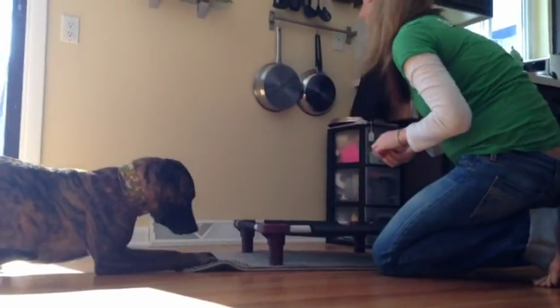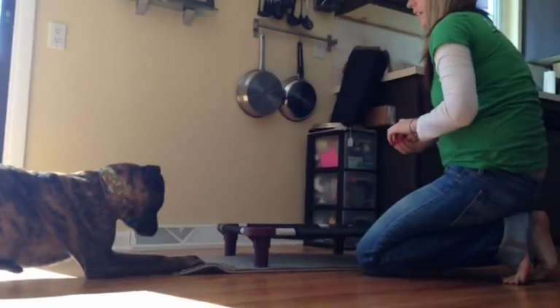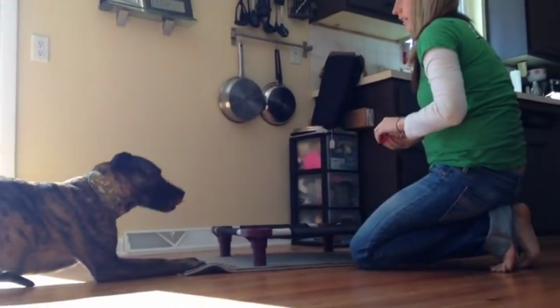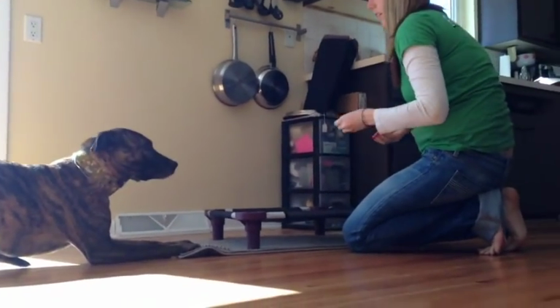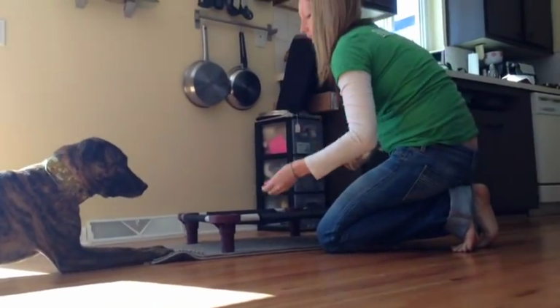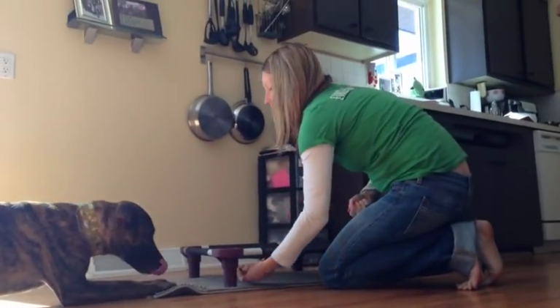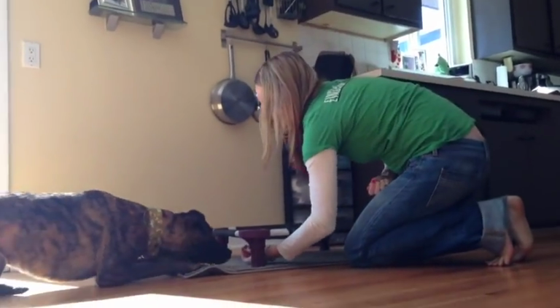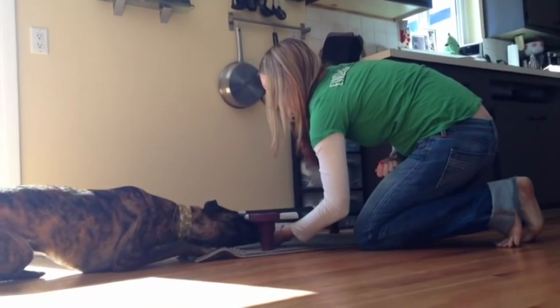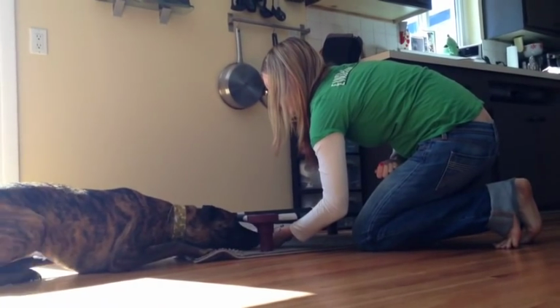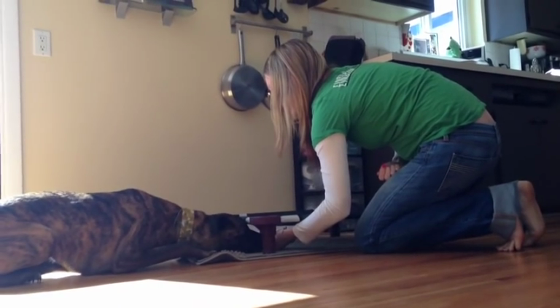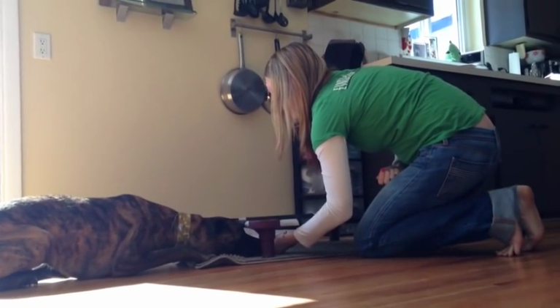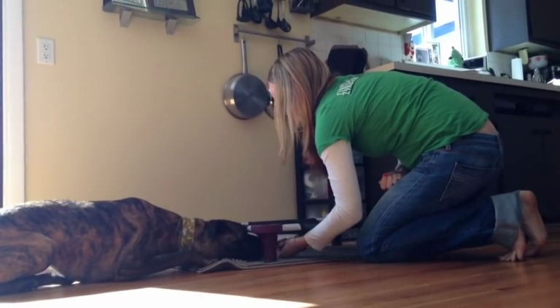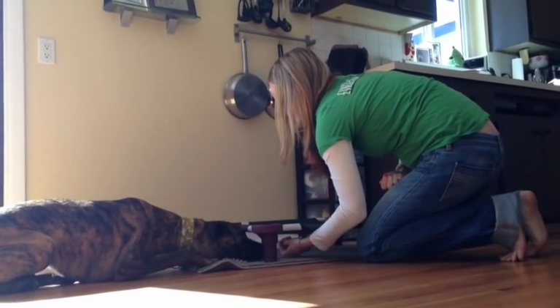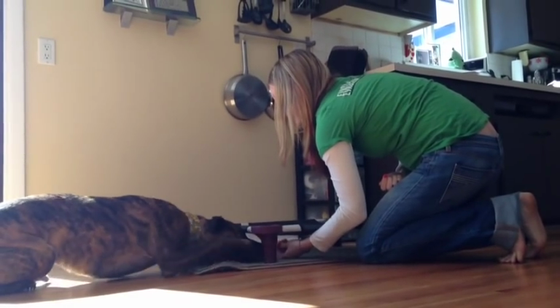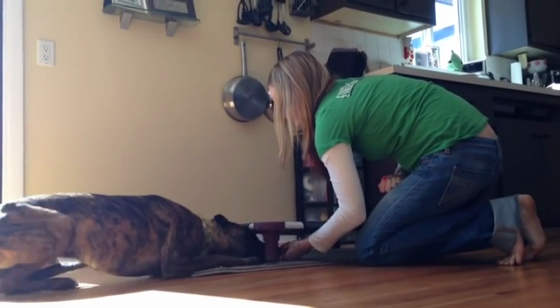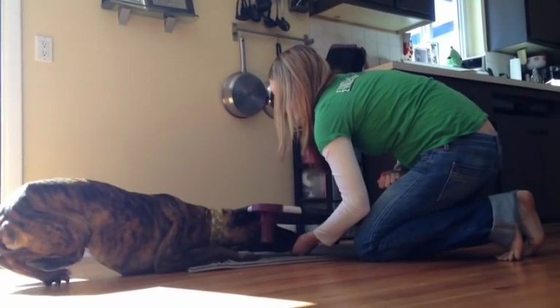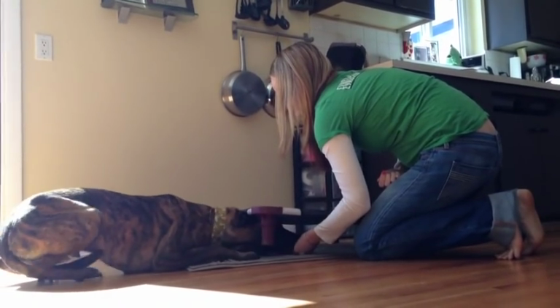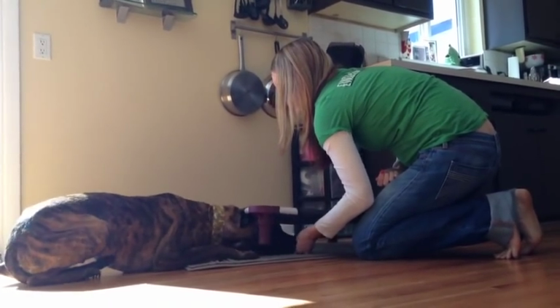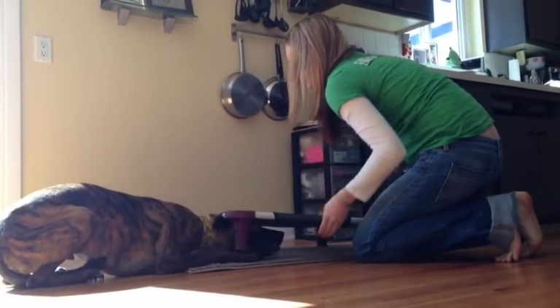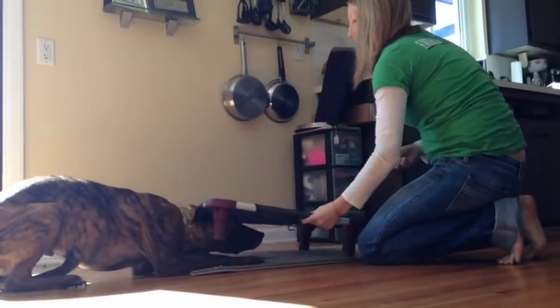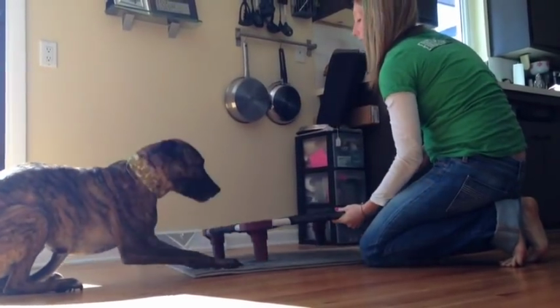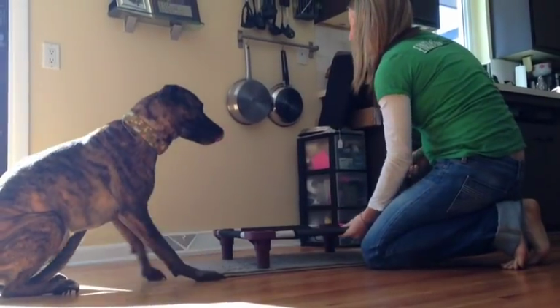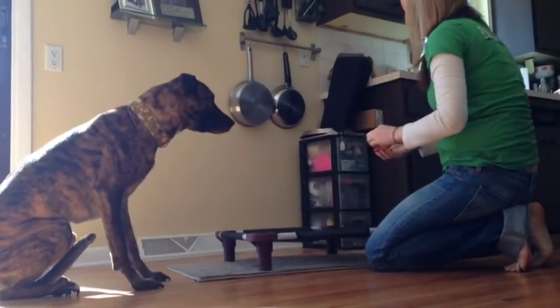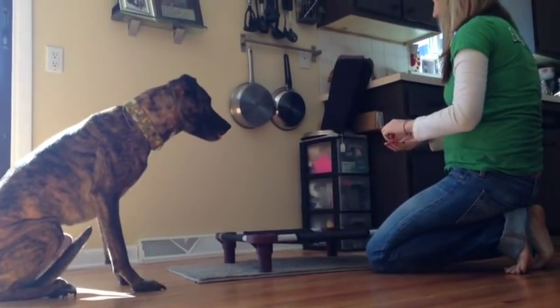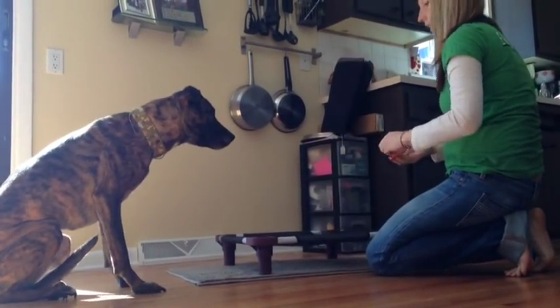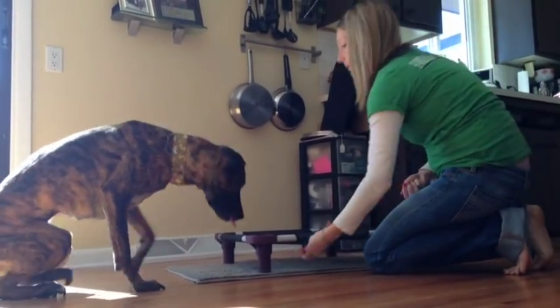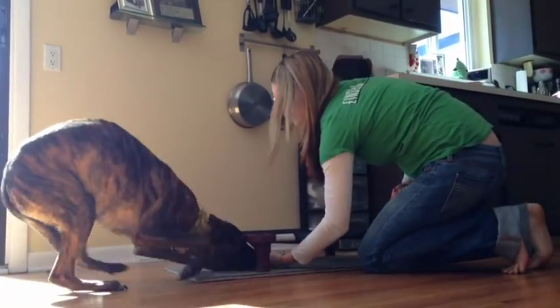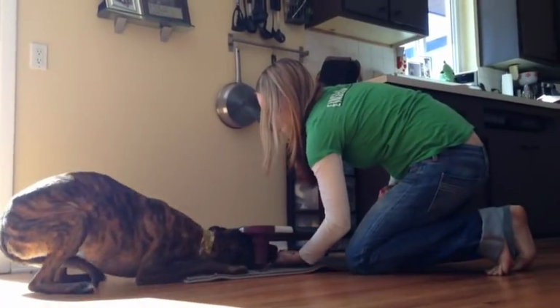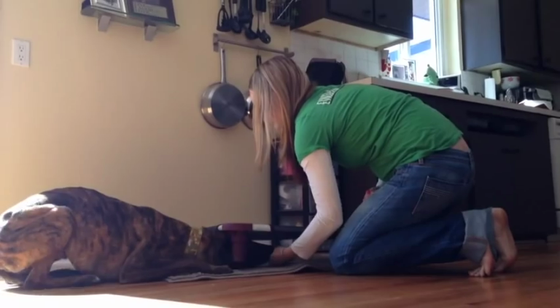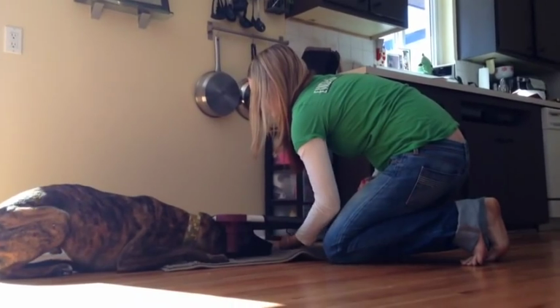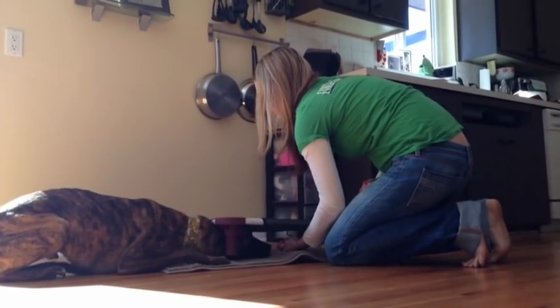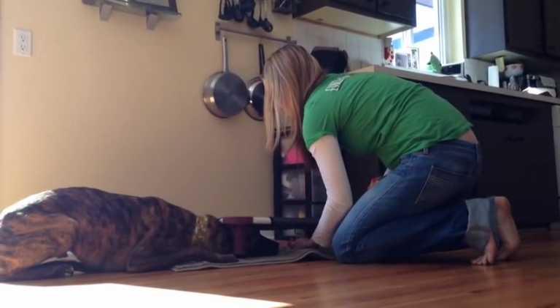The next thing I start to do is get him comfortable putting his face down underneath of something, so I start by offering him treats for putting his face underneath of the place board. Once he starts to get comfortable with that, I start to ask him to come a little further and a little further underneath of it.